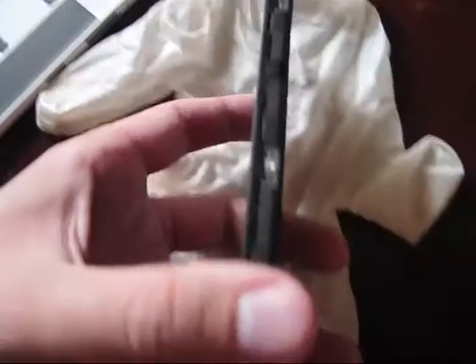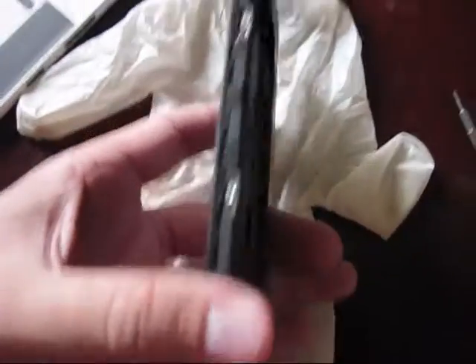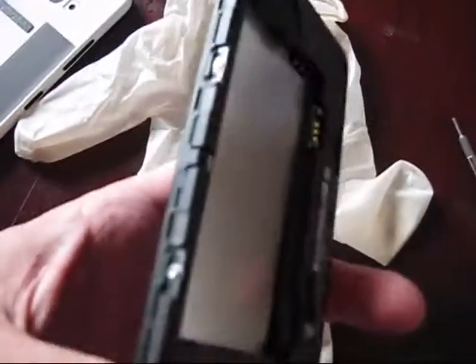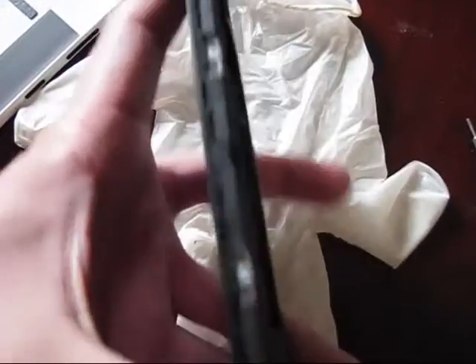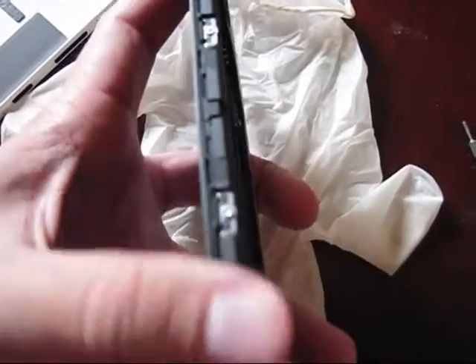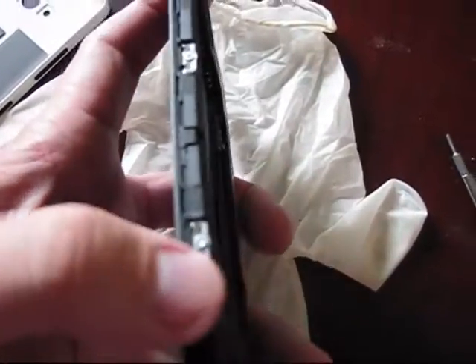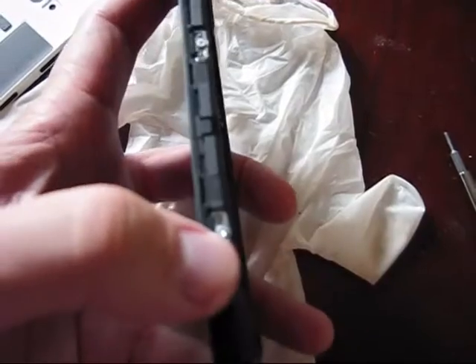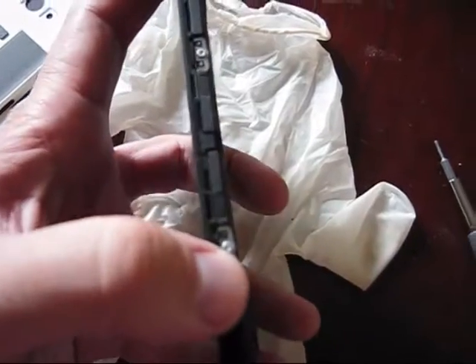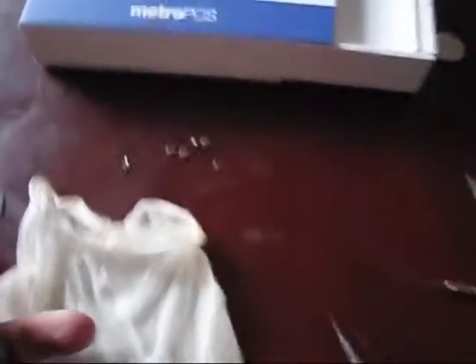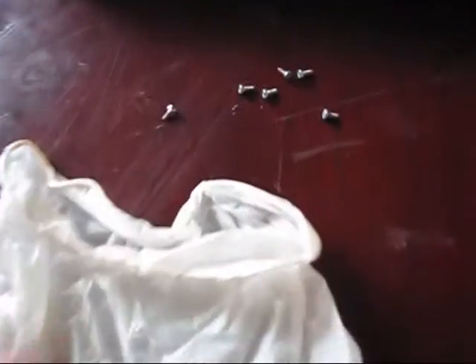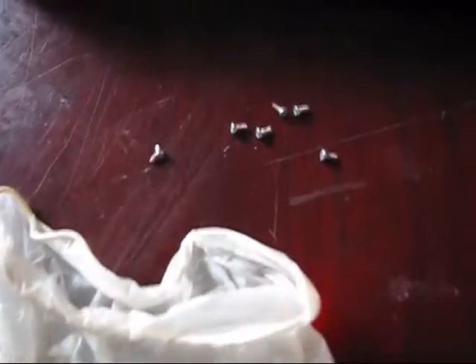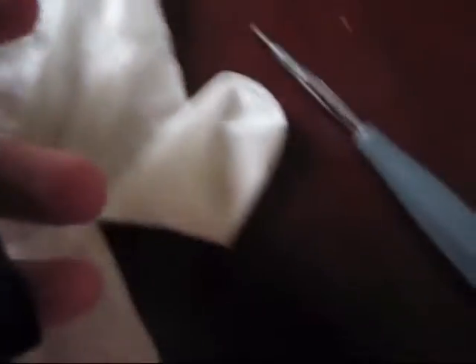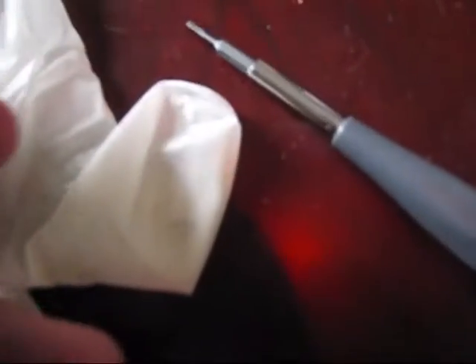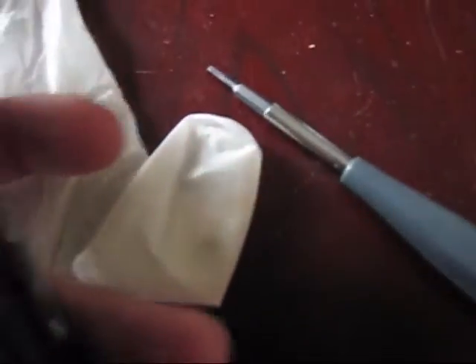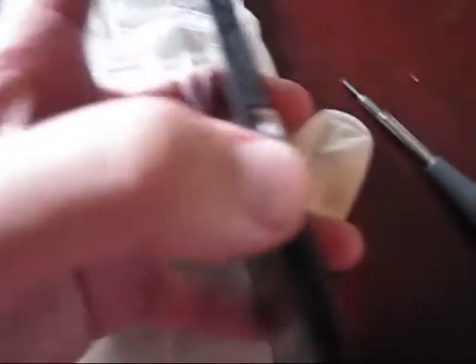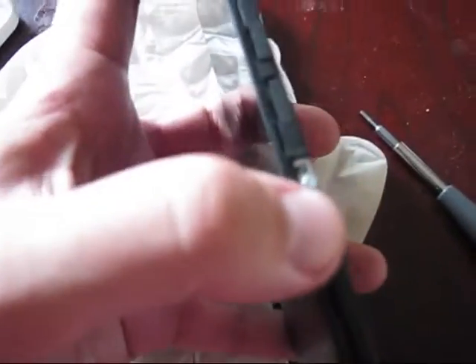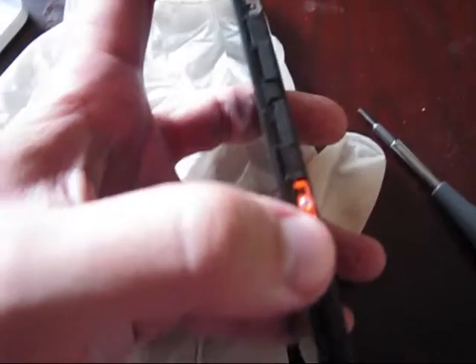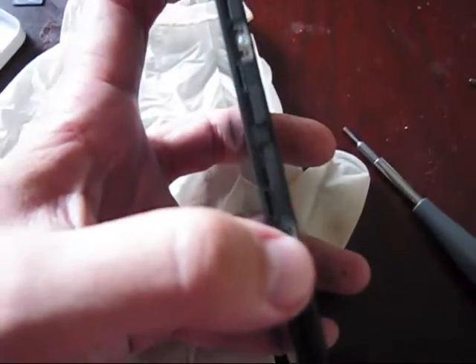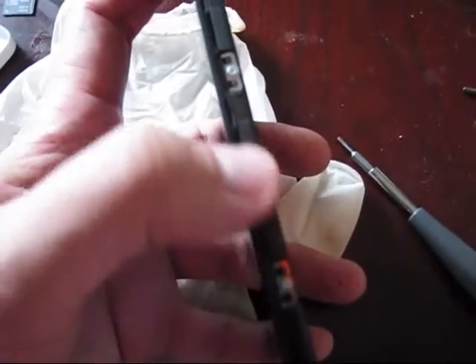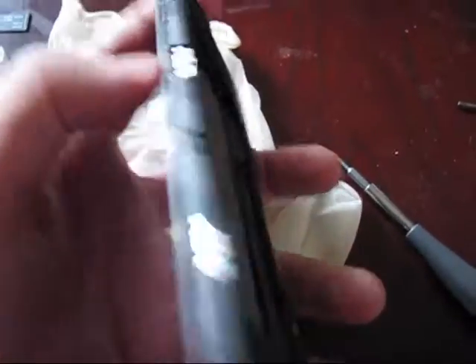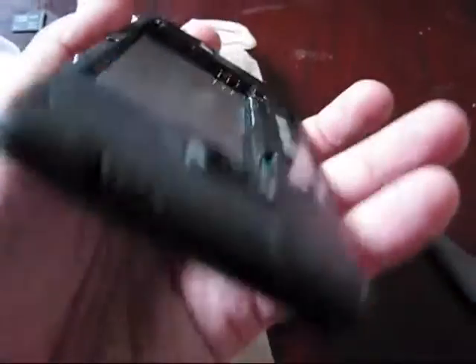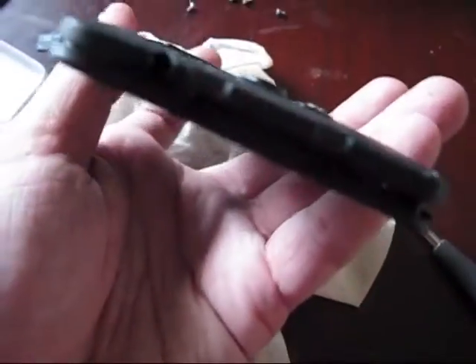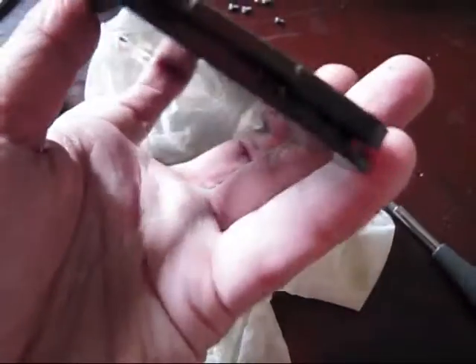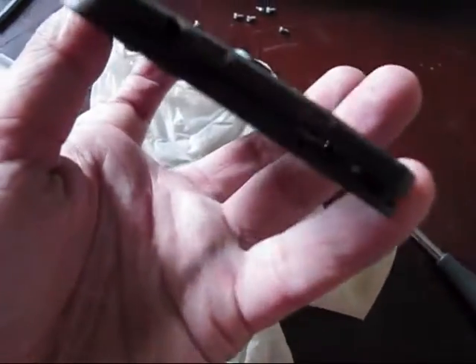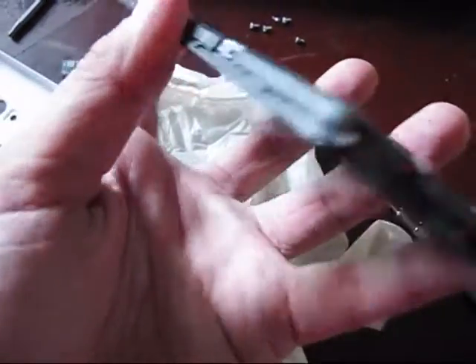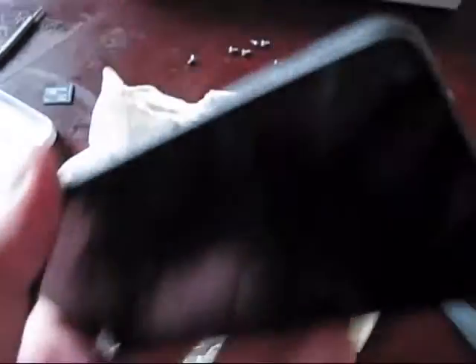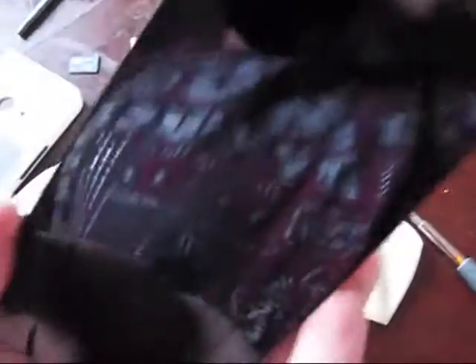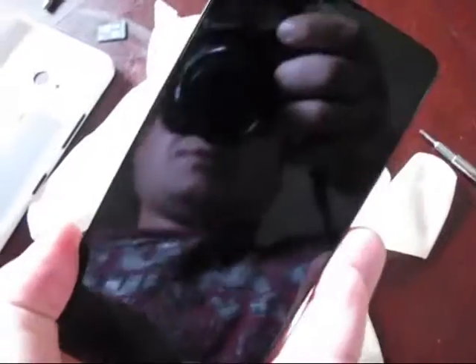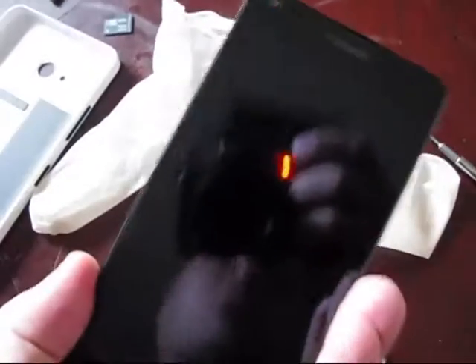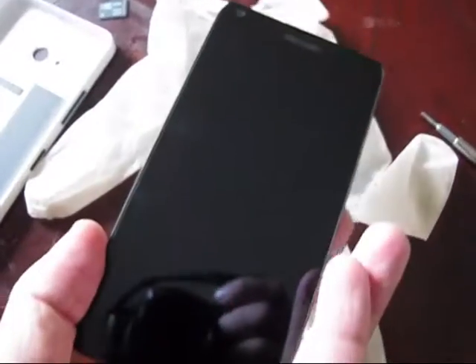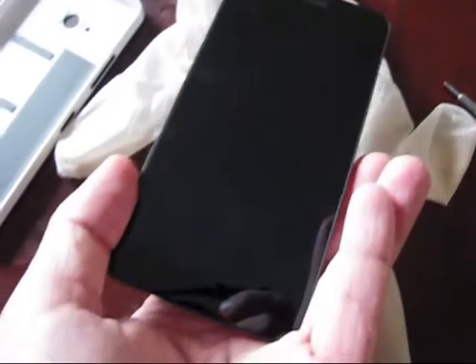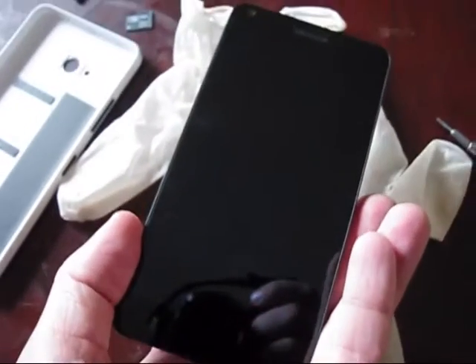Before you unbend it, make sure you remove those two screws. They are the same size — T5 bit. Remove both of them and you will be able to disassemble the left corner of this phone.